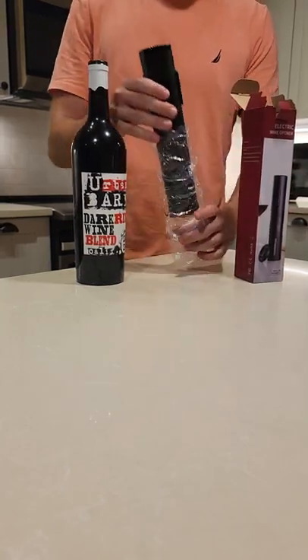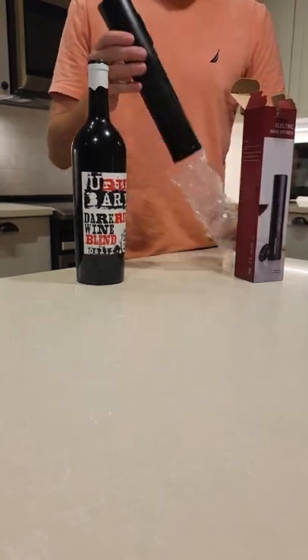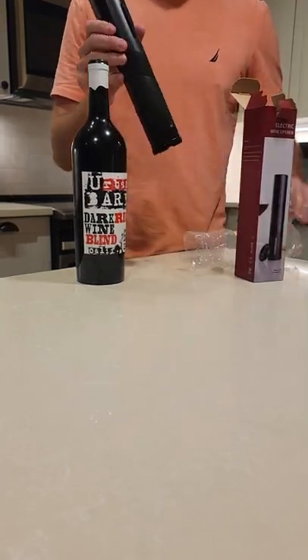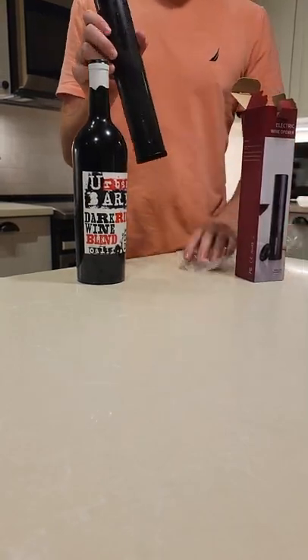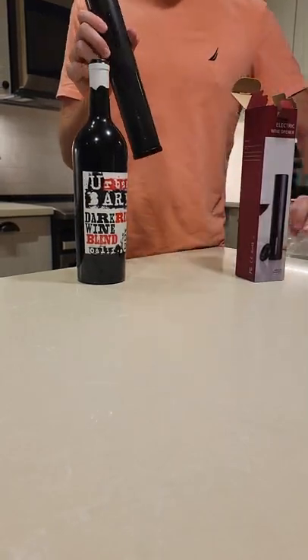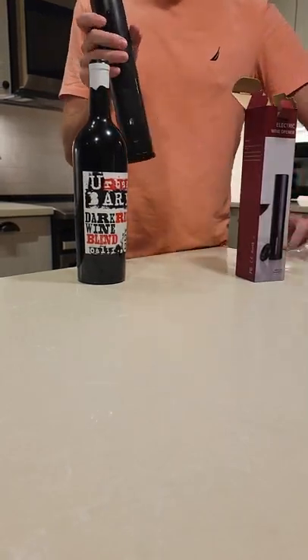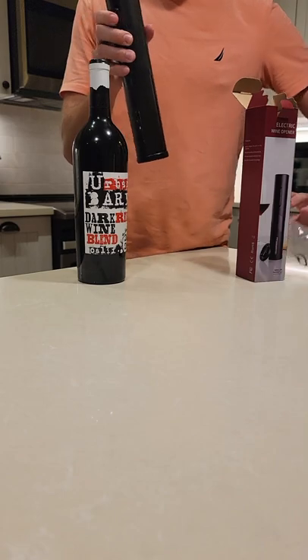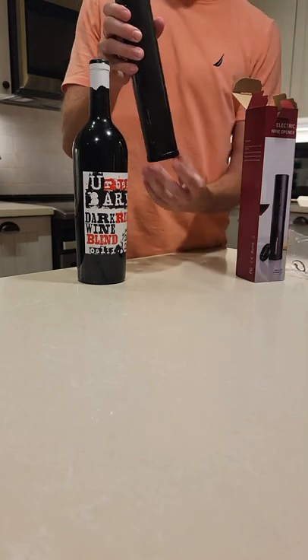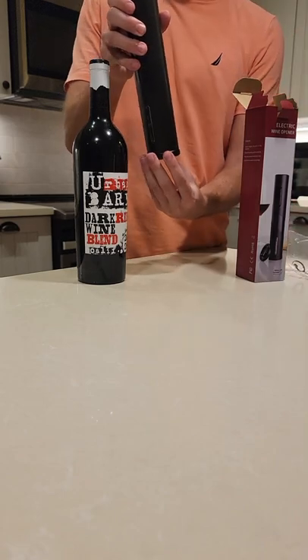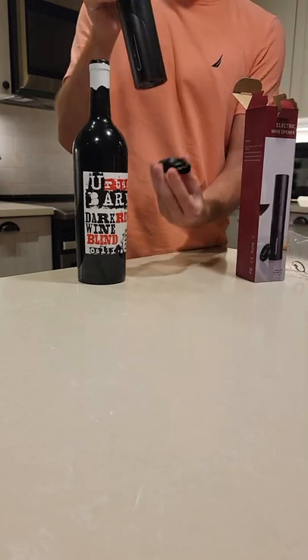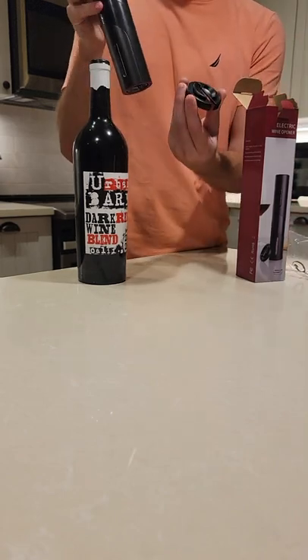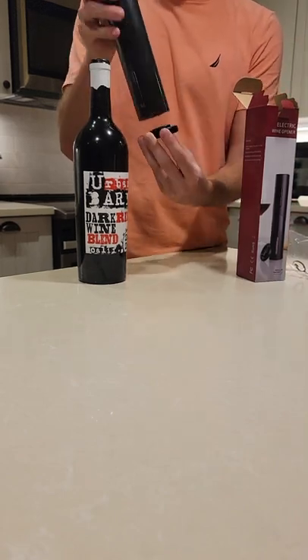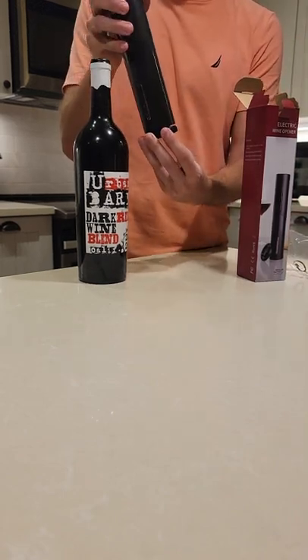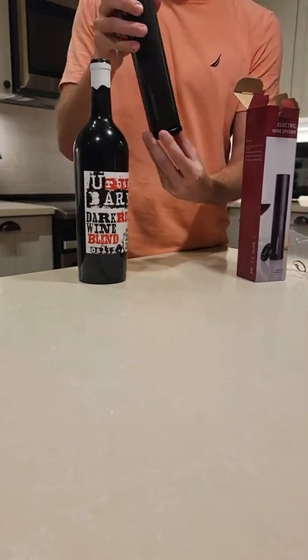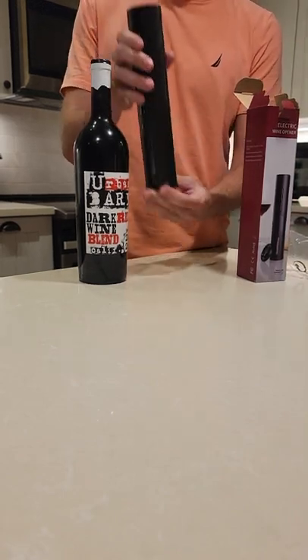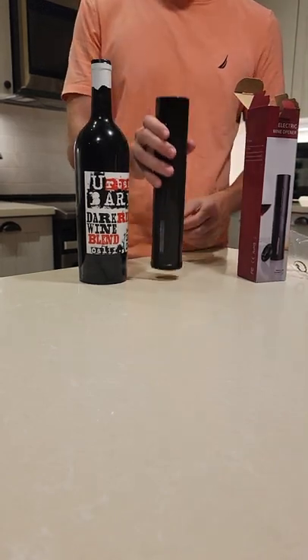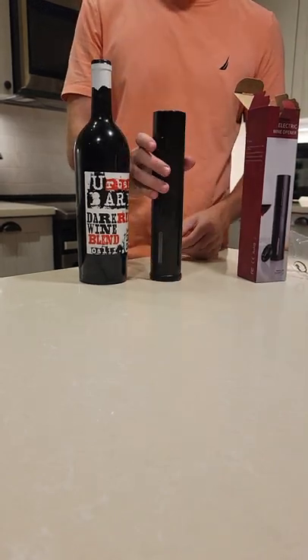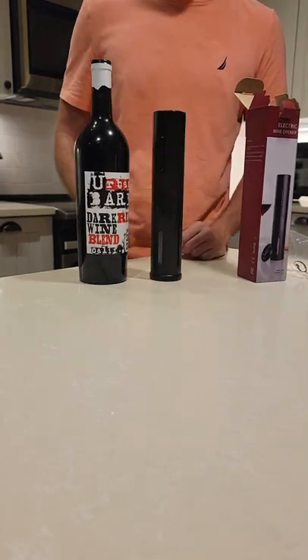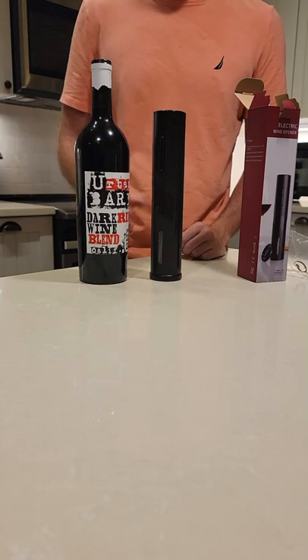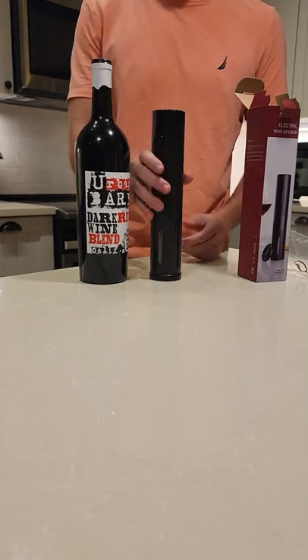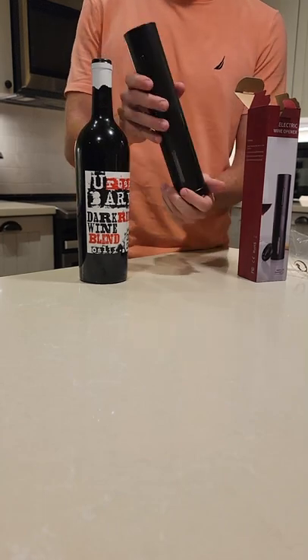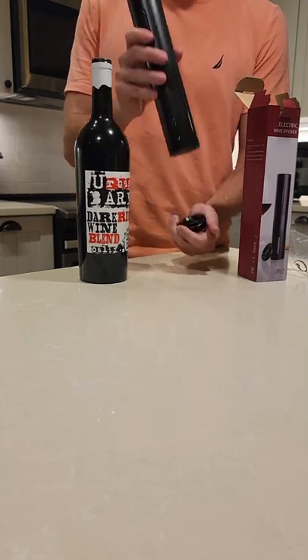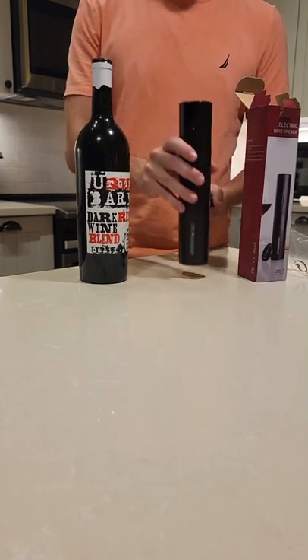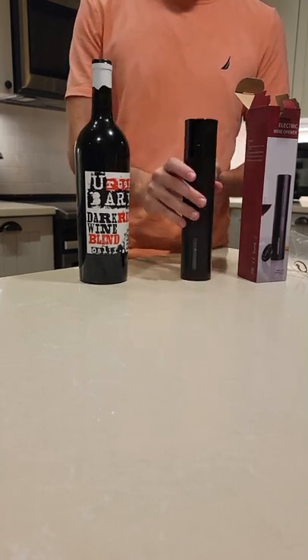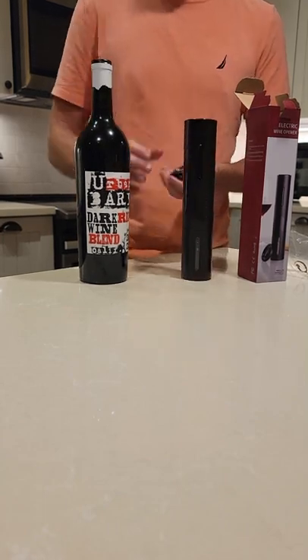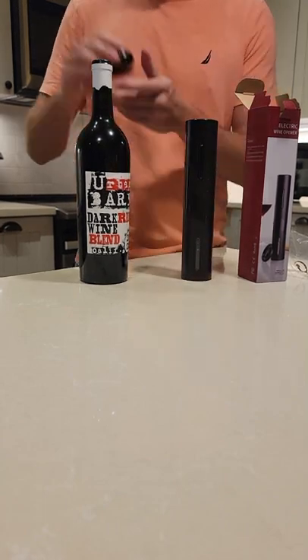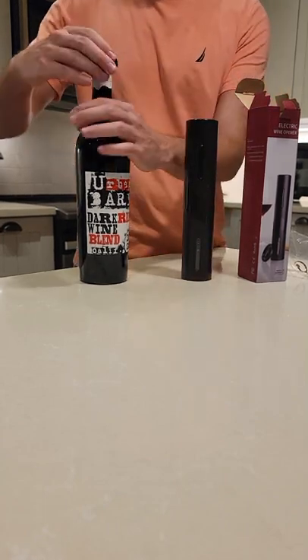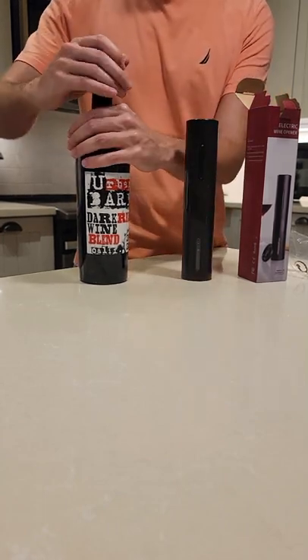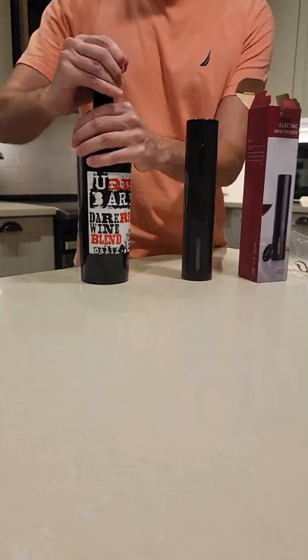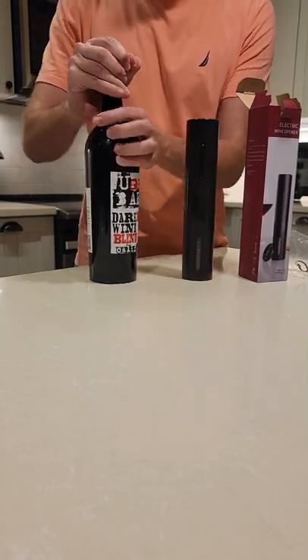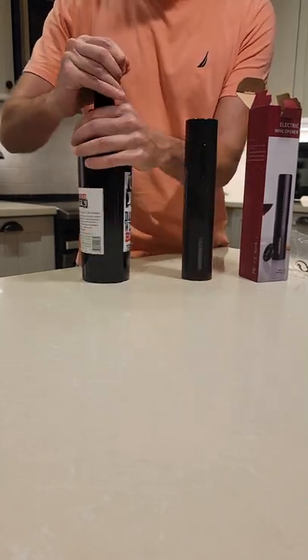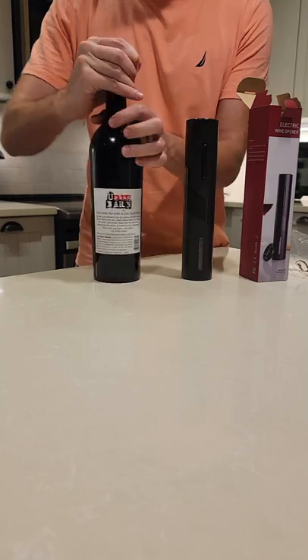This comes with a bottle cutter attached to the base, so you can rest it as one unit on your countertop. First of all, let's go ahead and use this to cut the top off the bottle.